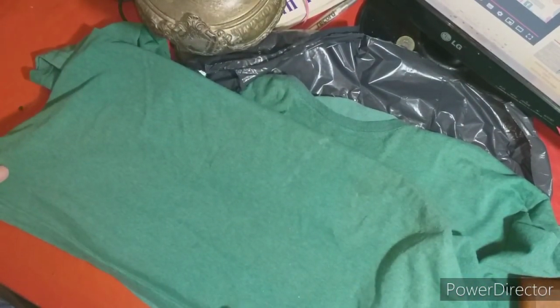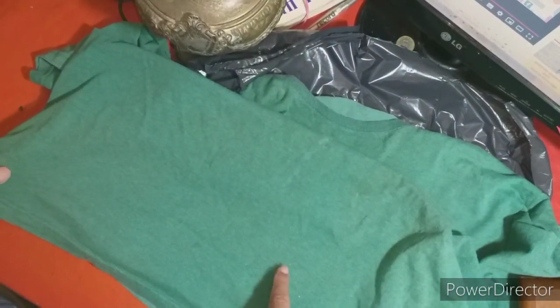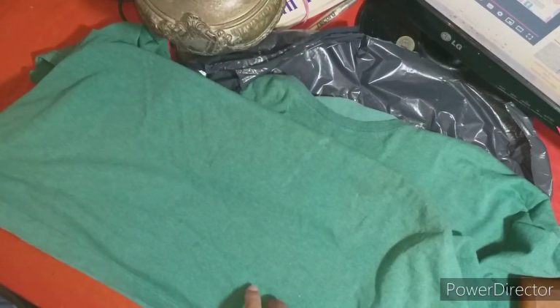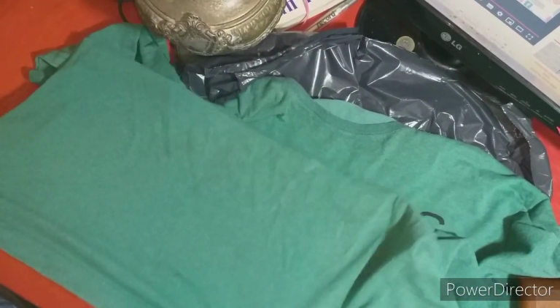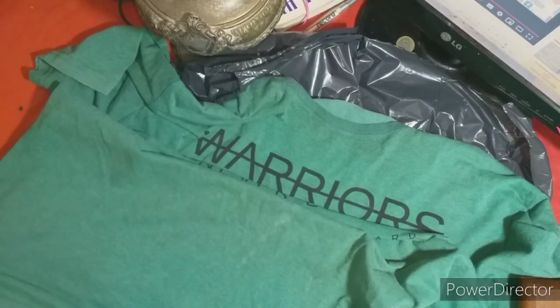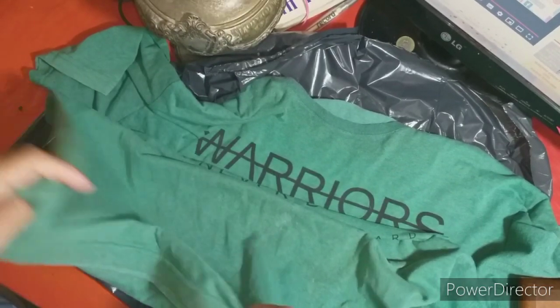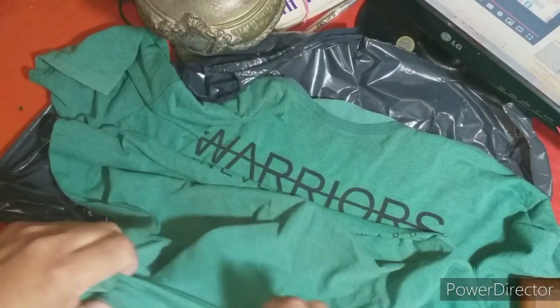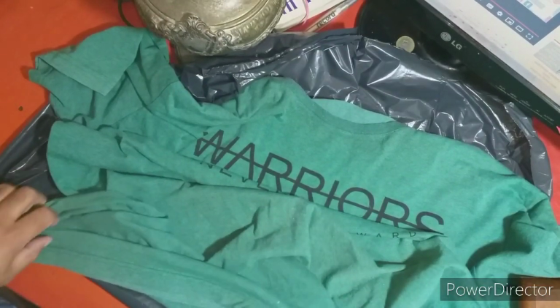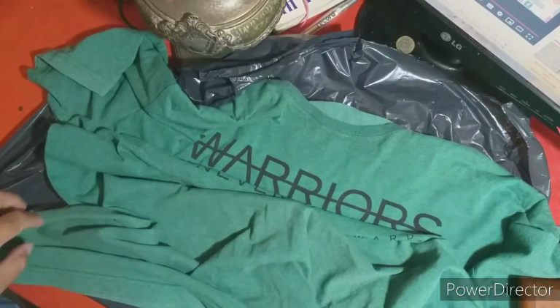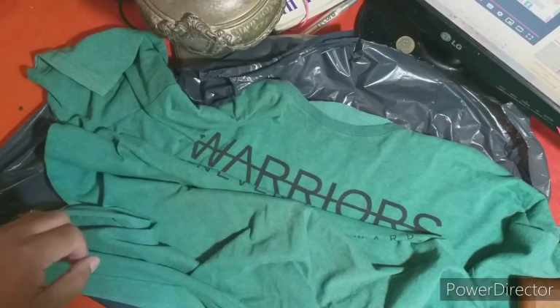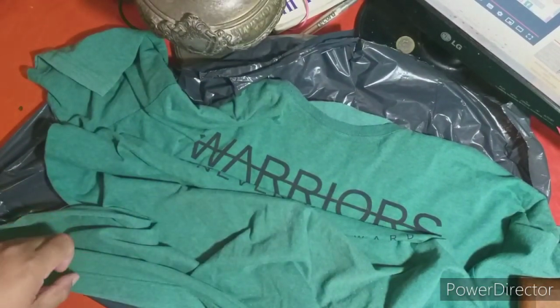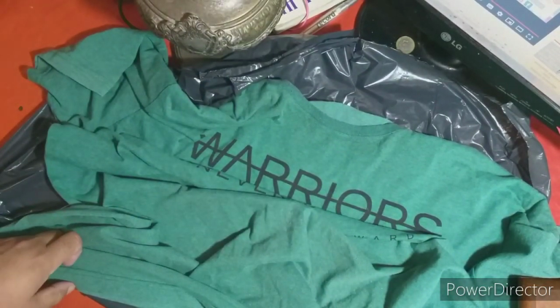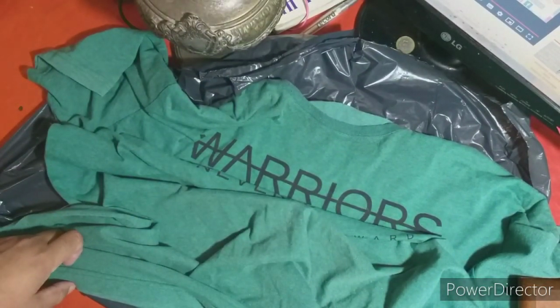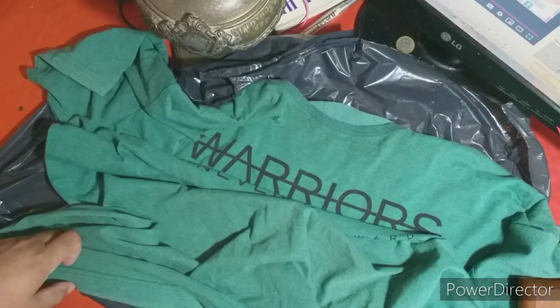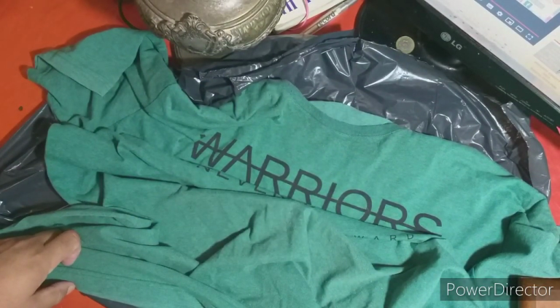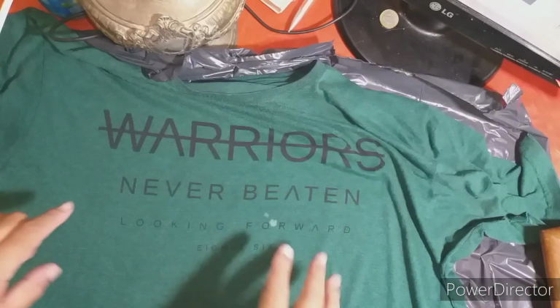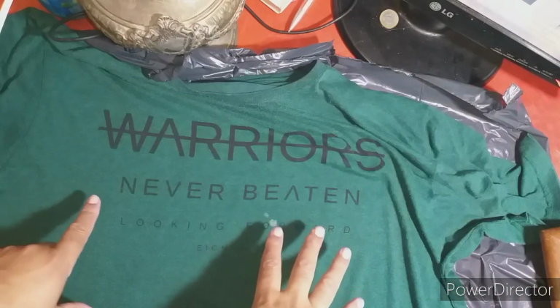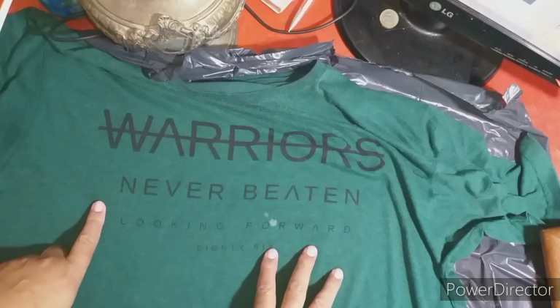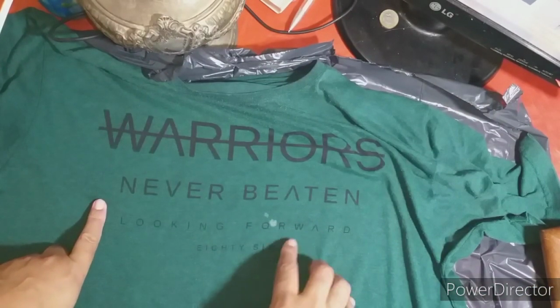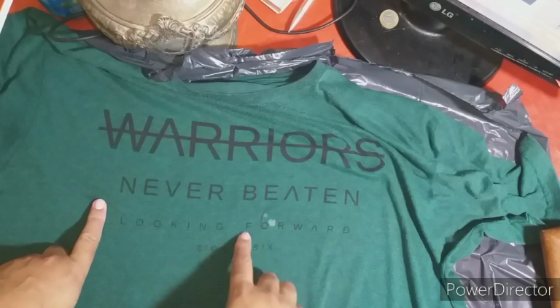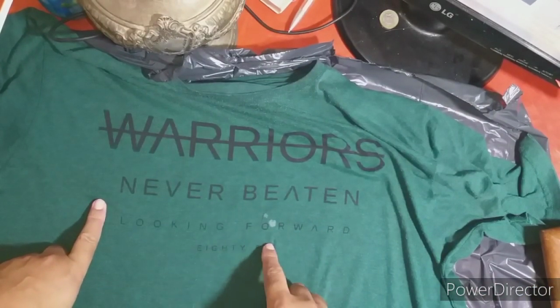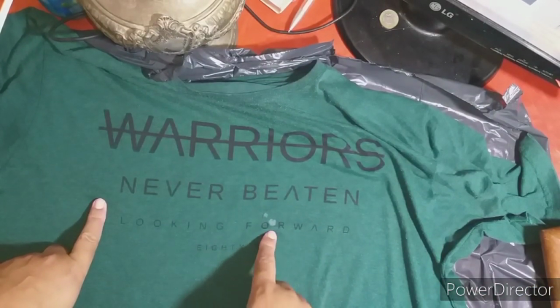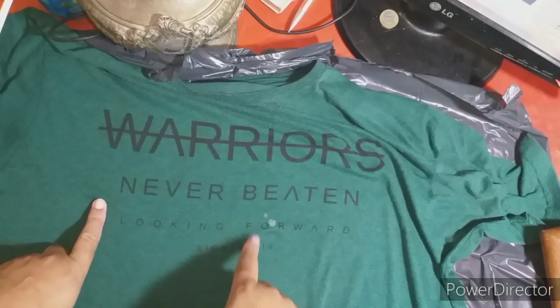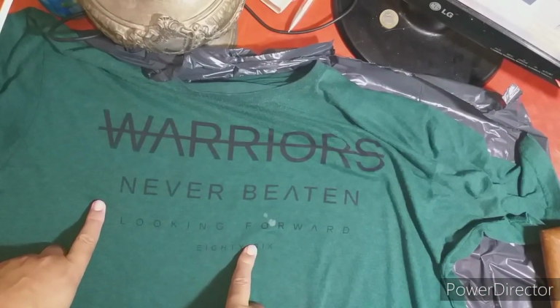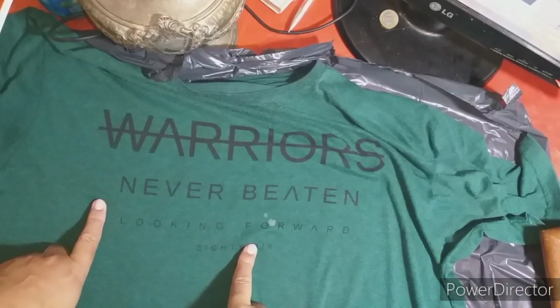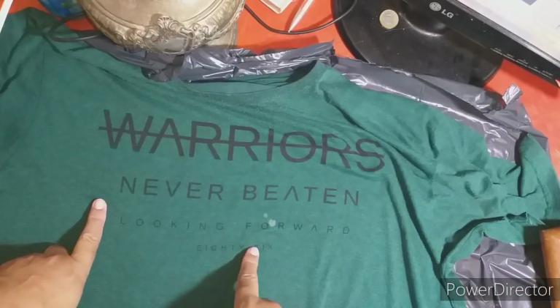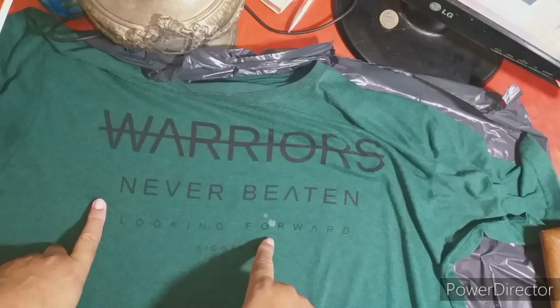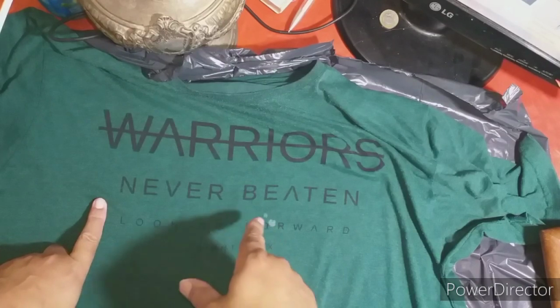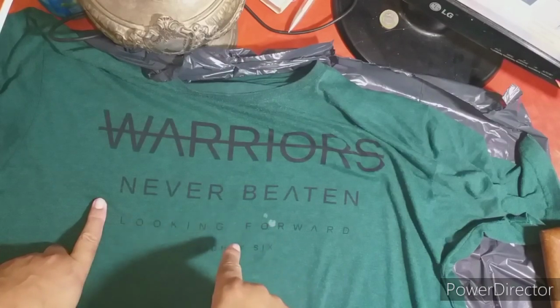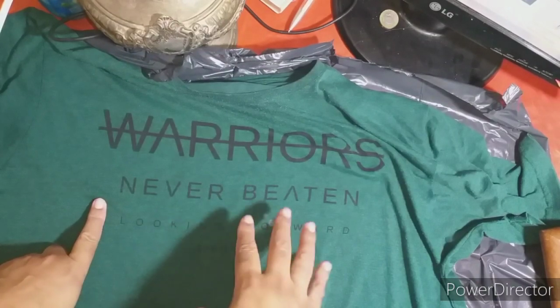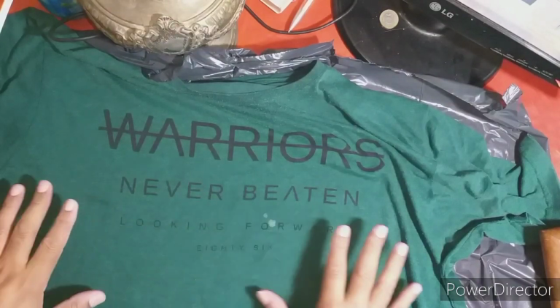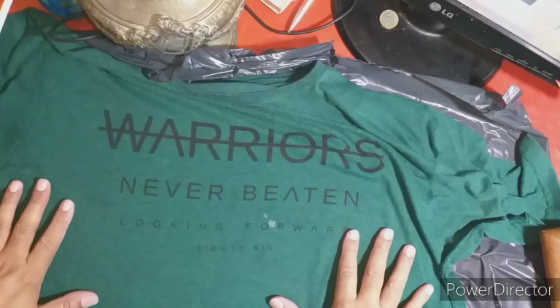Acá tiene más manchitas. La vamos a tratar de disimular con esta técnica. Para arriba. Ya tenemos la remera — remera o playera, como le dicen ustedes en algunos lugares — humedecida.